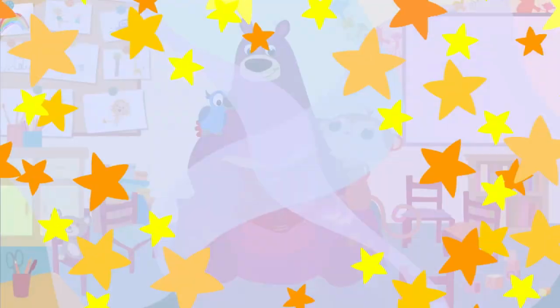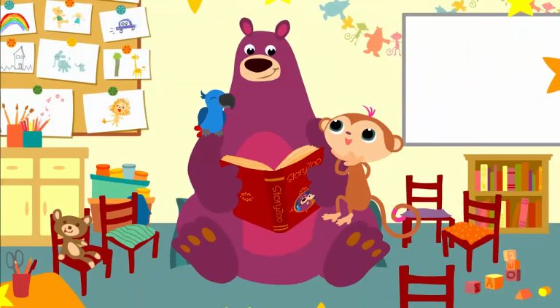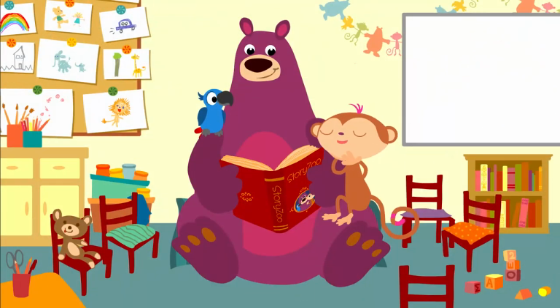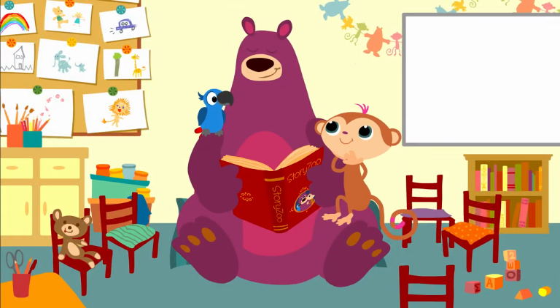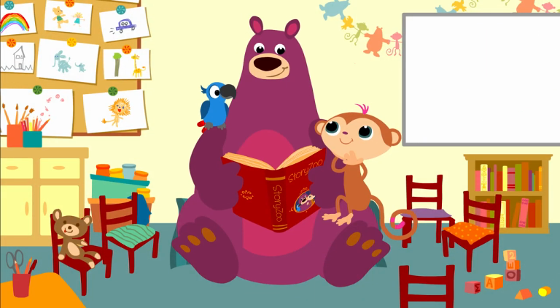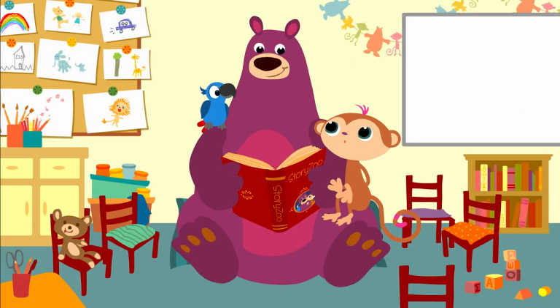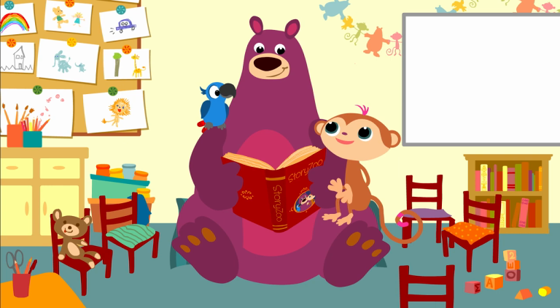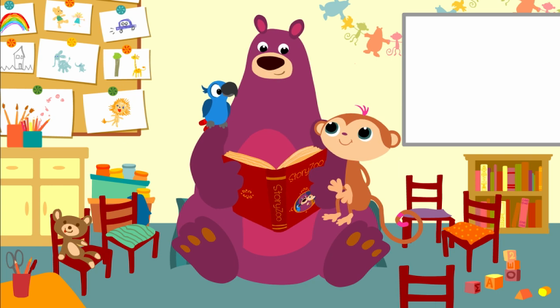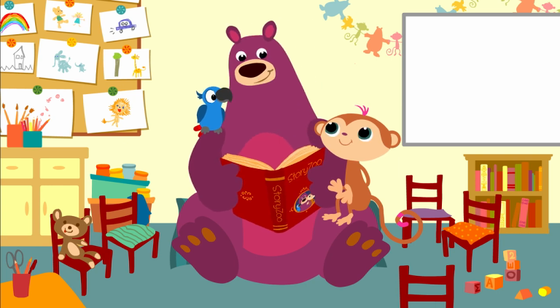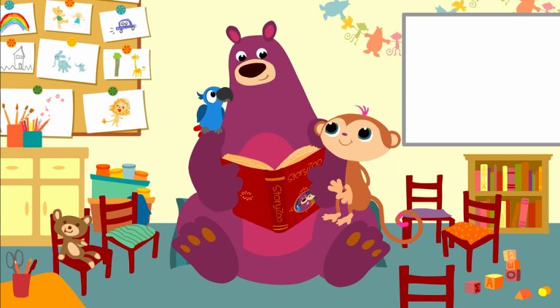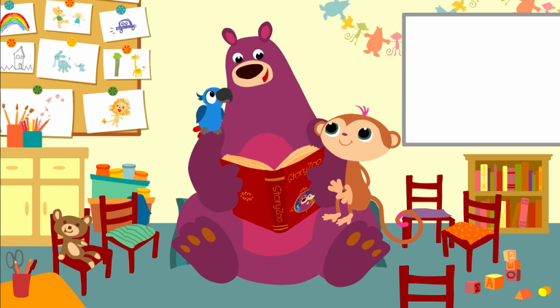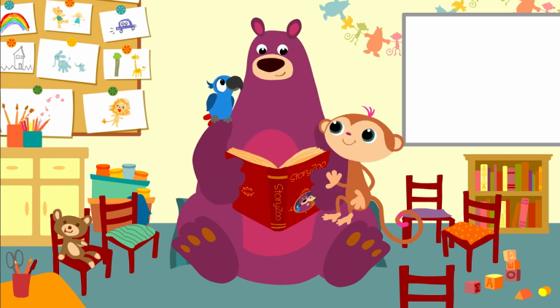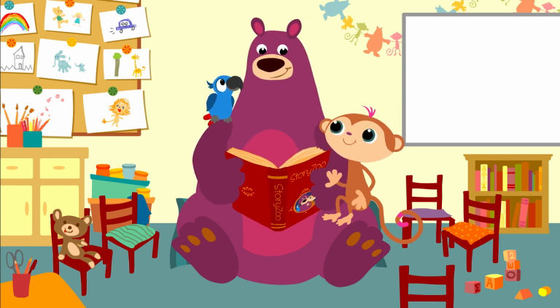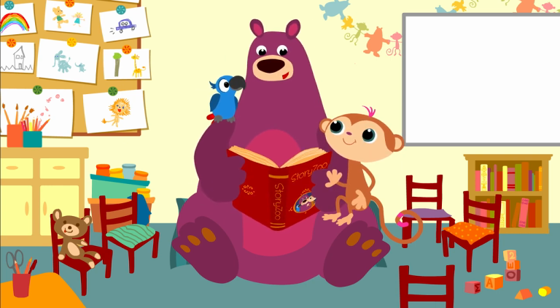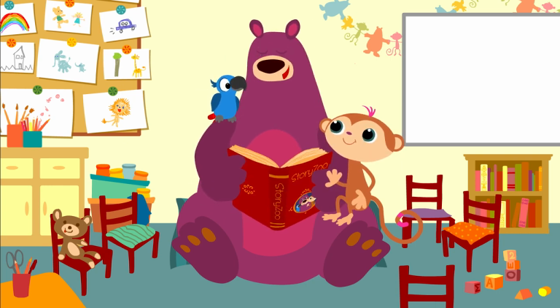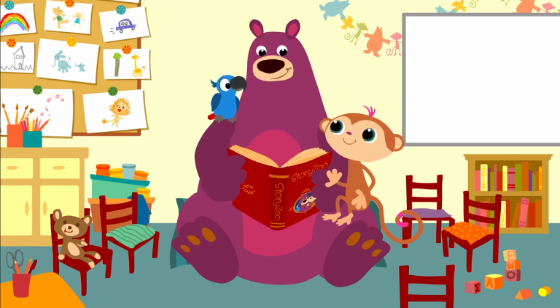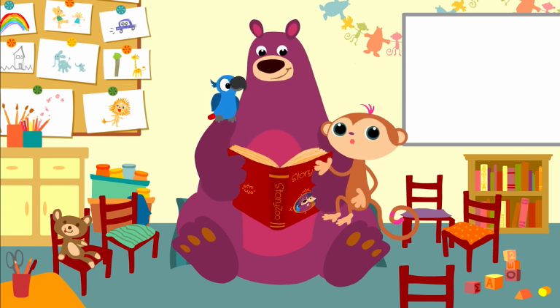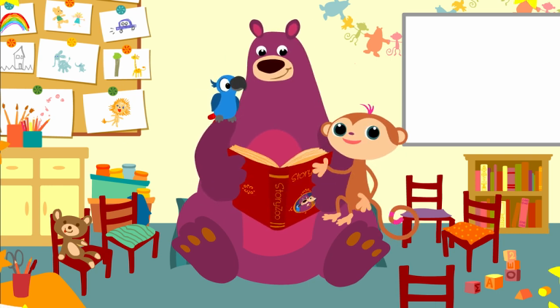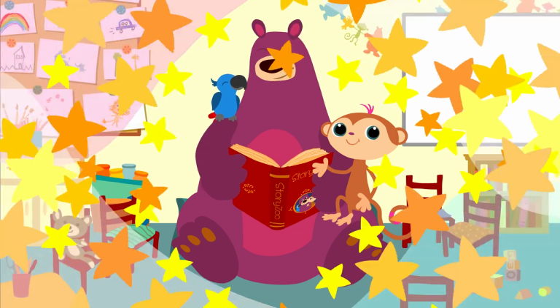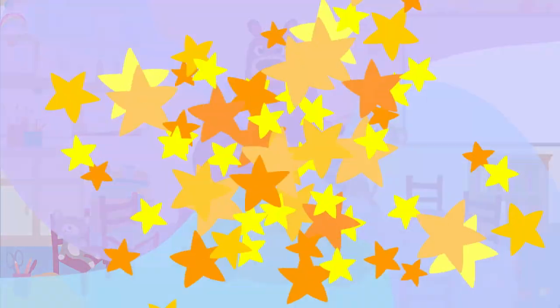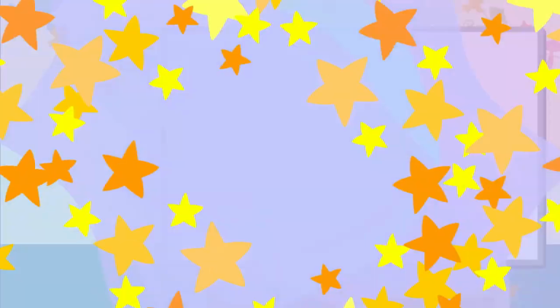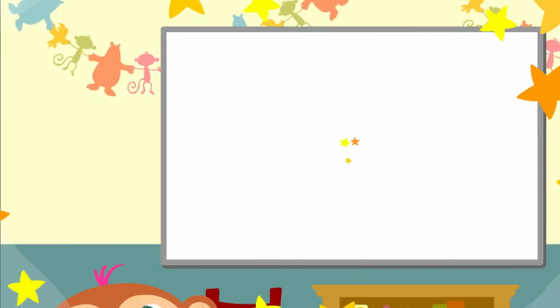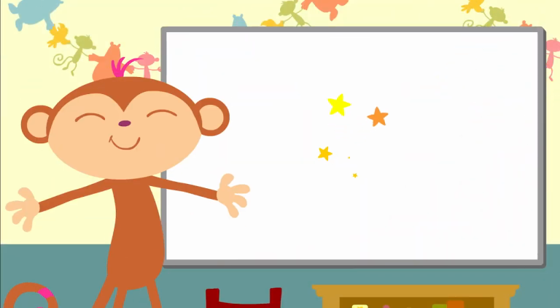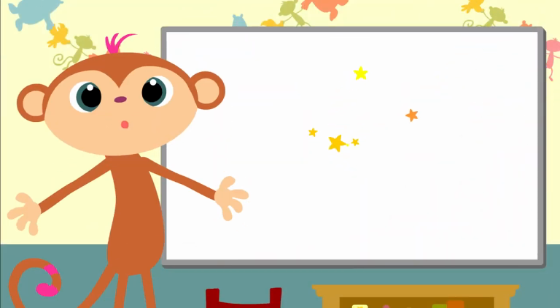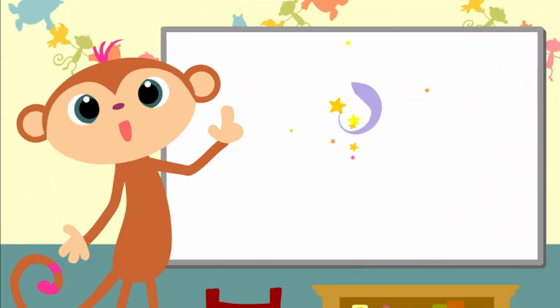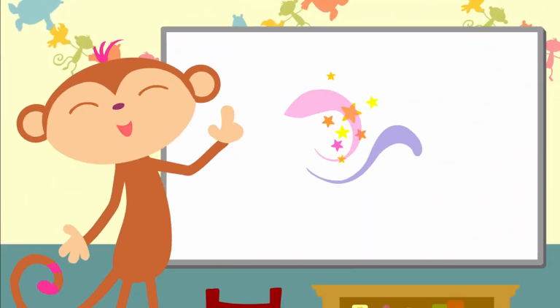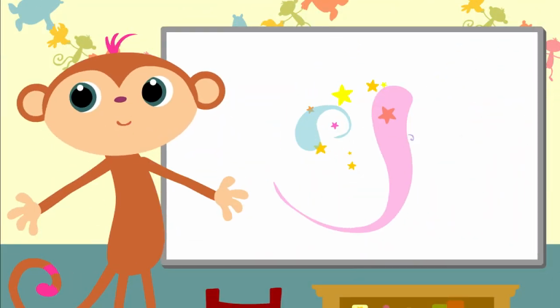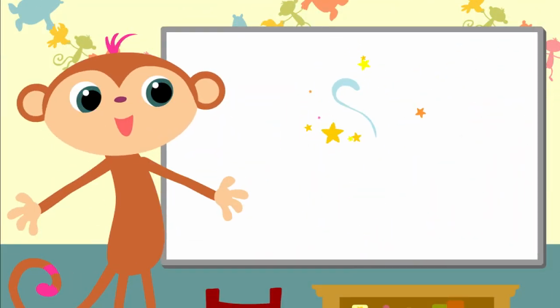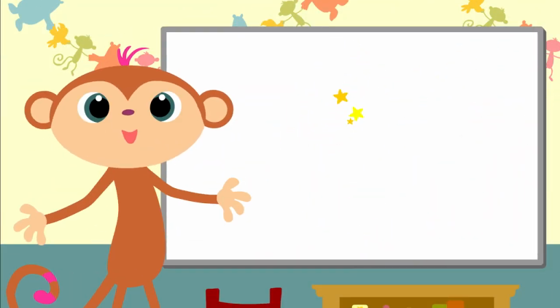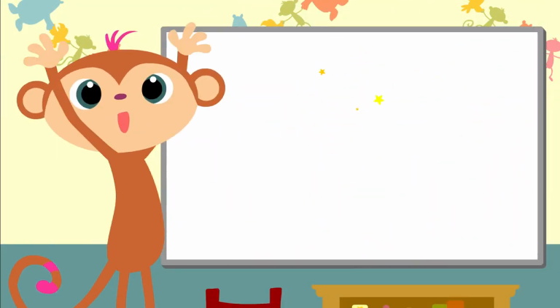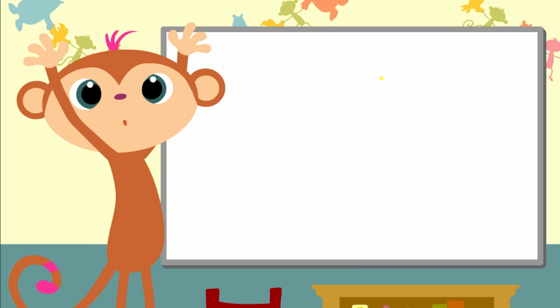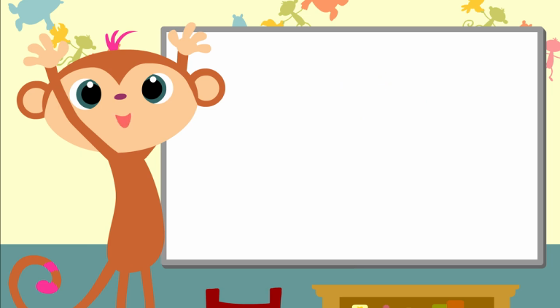That was great, Box. Can I do it now? Yes, now it's your turn, Toby. Have fun. Can you move with me? Okay, here we go — all together. Arms in the air.